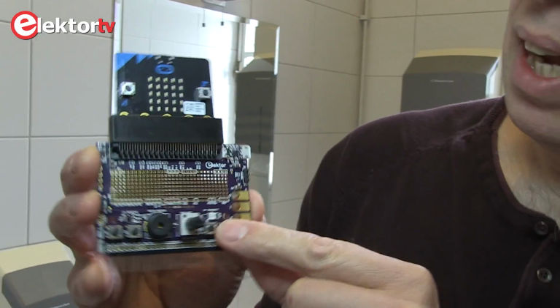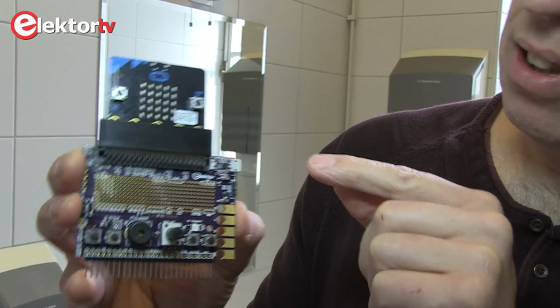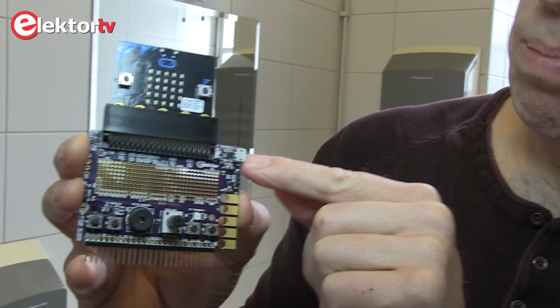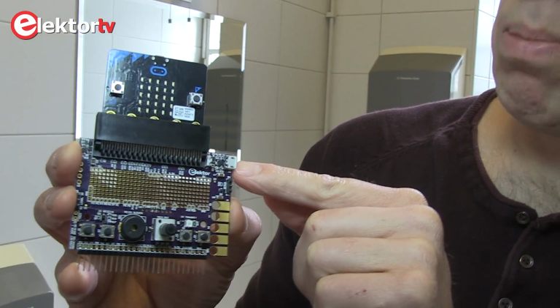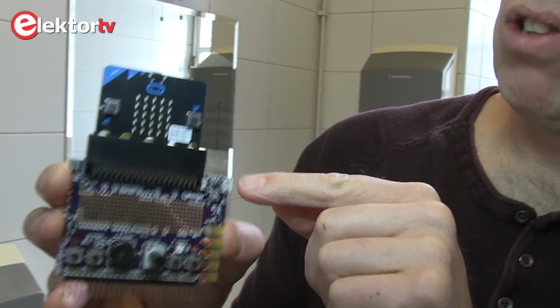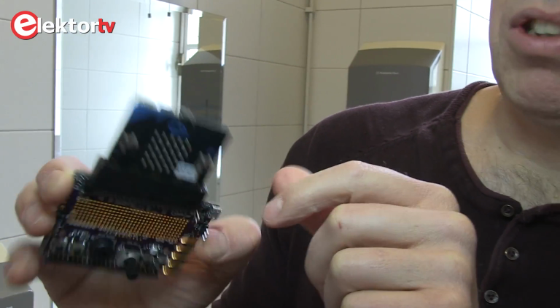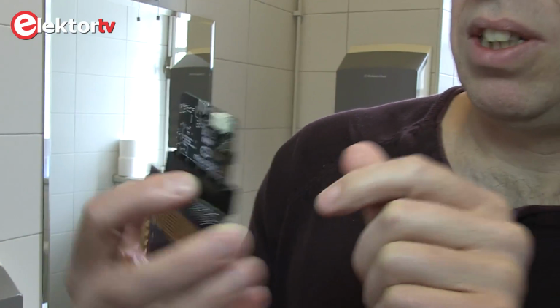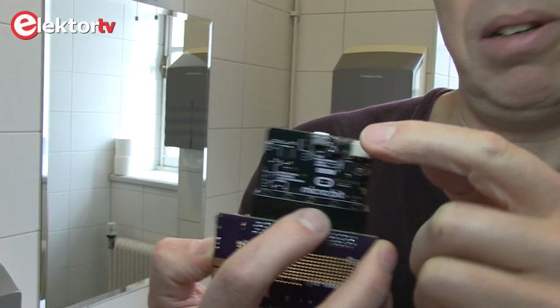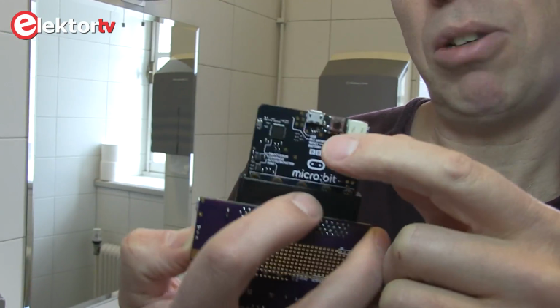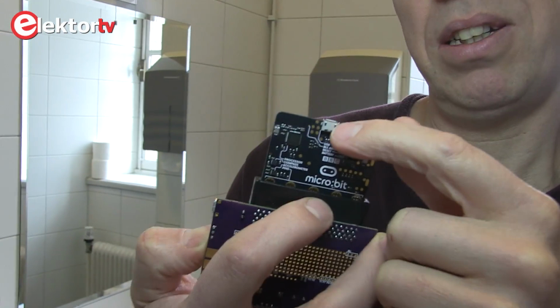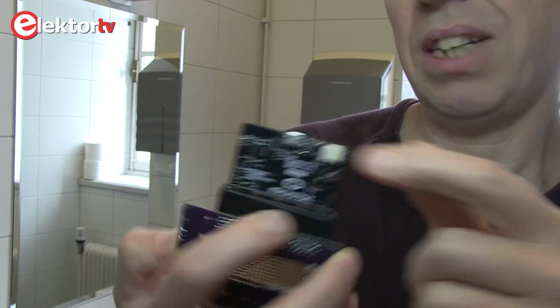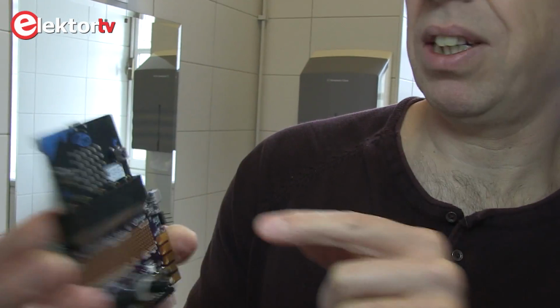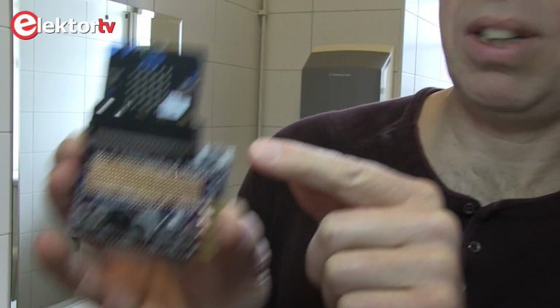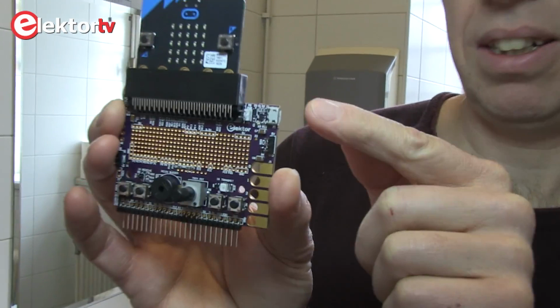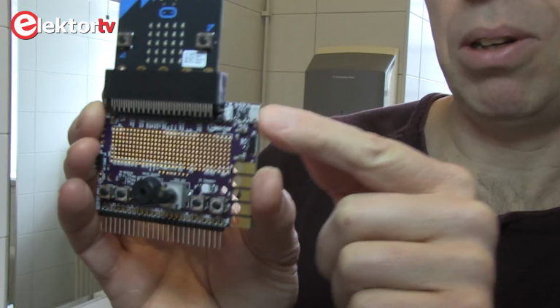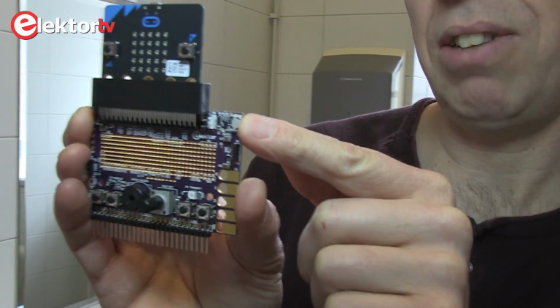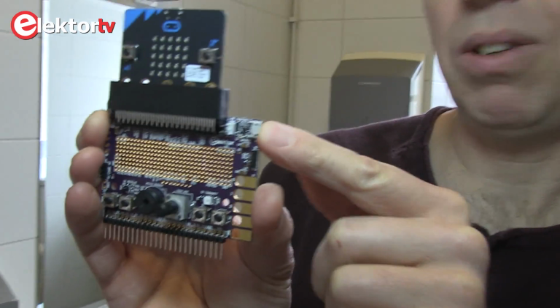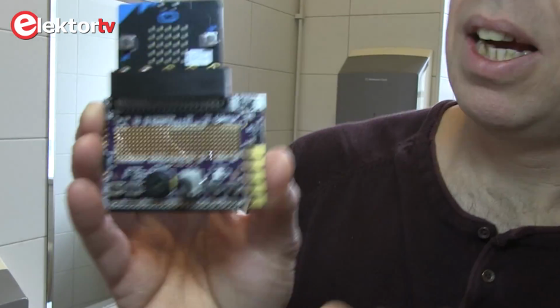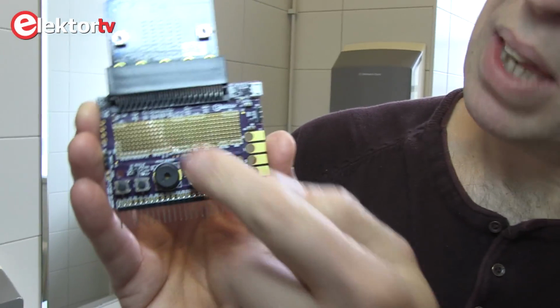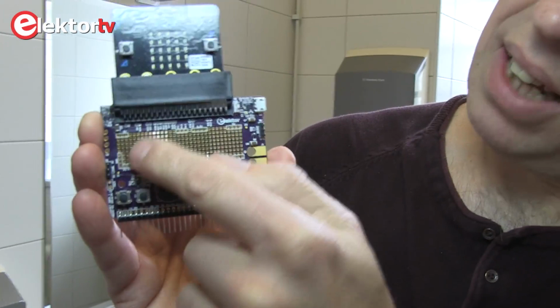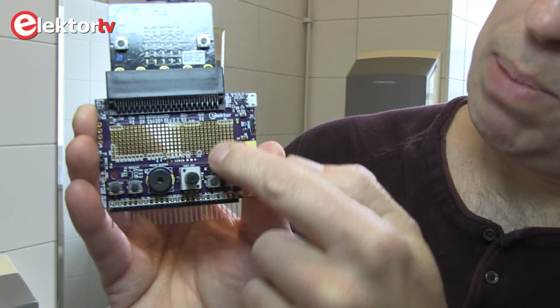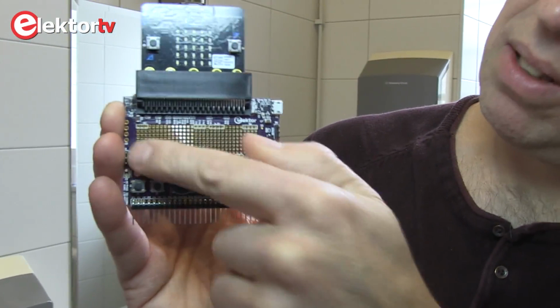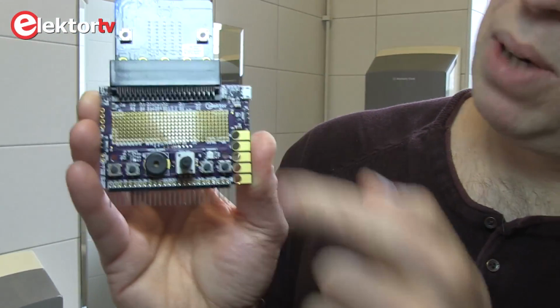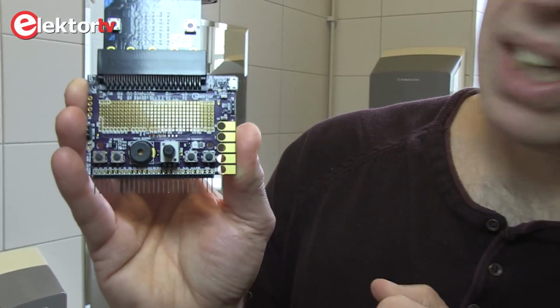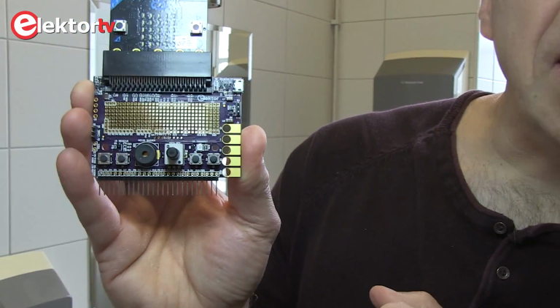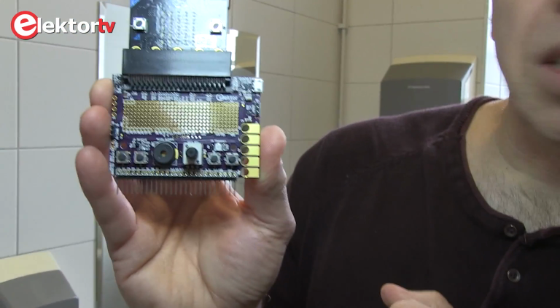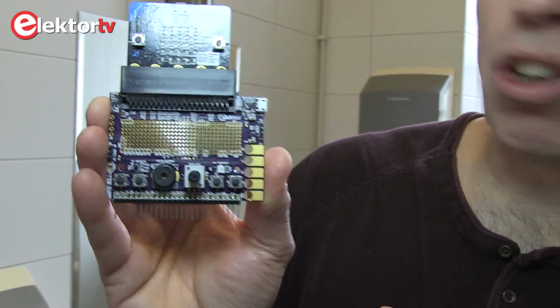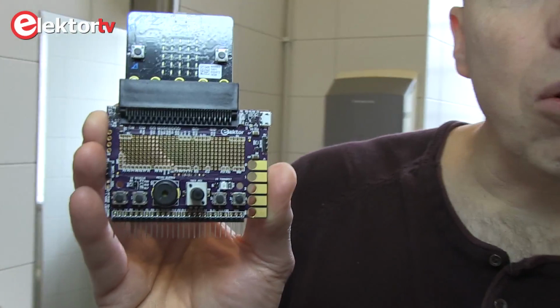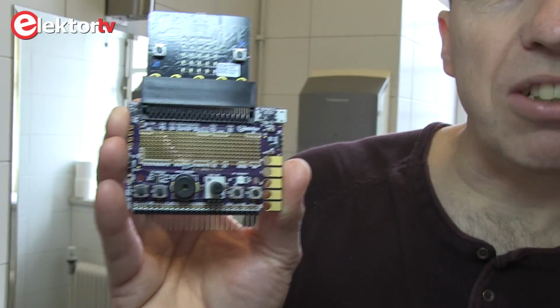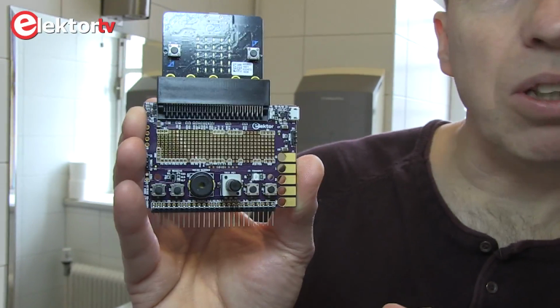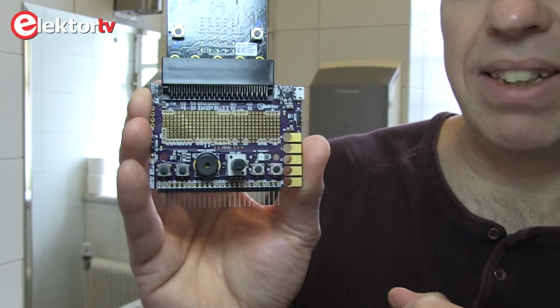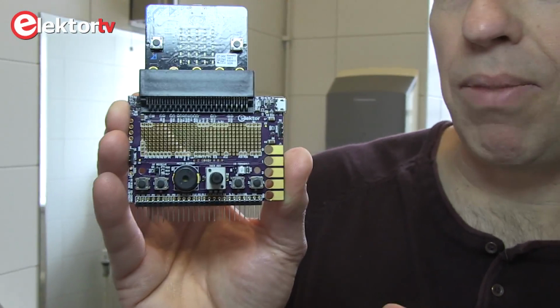There is a good power supply — you don't have to use this MicroBit connector, you can connect a cable directly to here. And there is space where you can solder your own parts if you want to extend something.